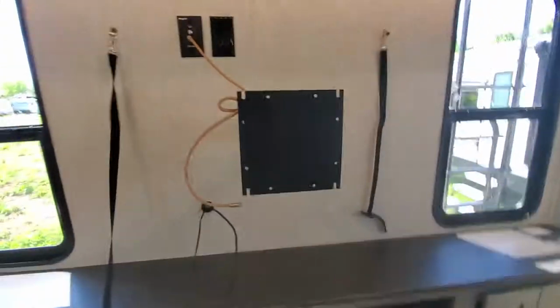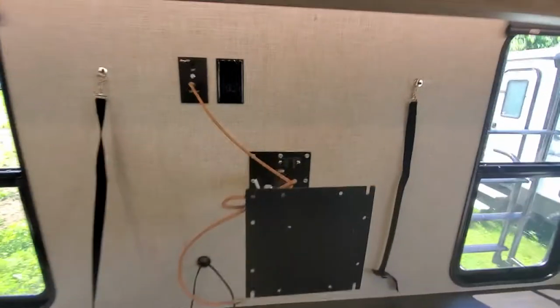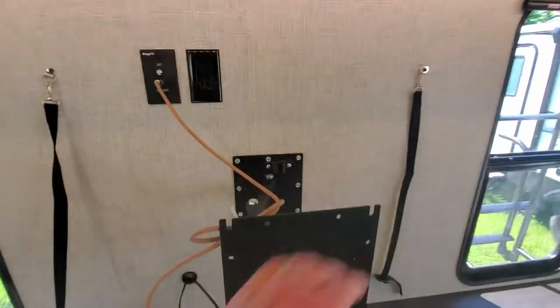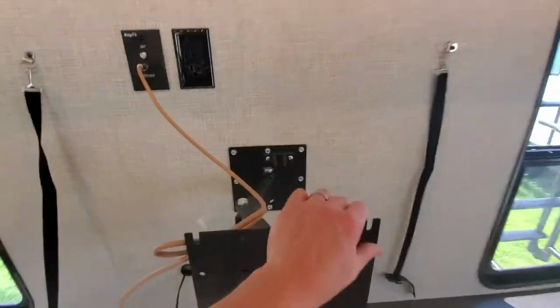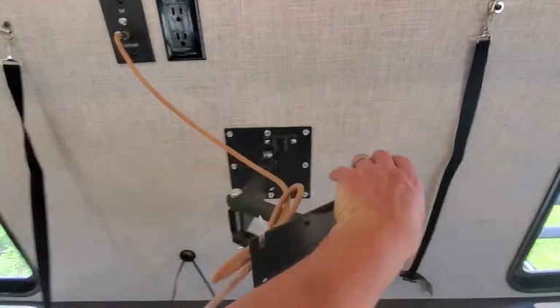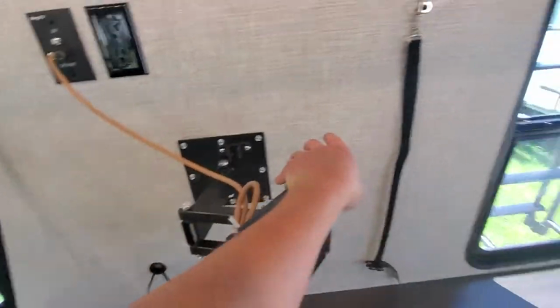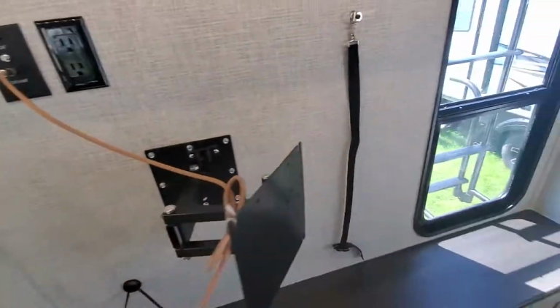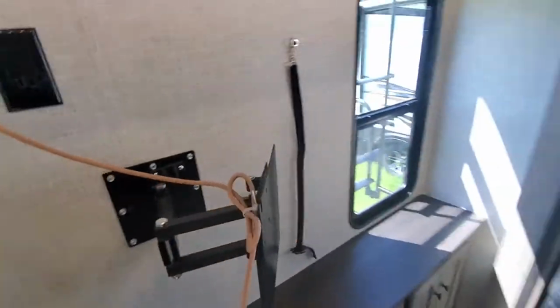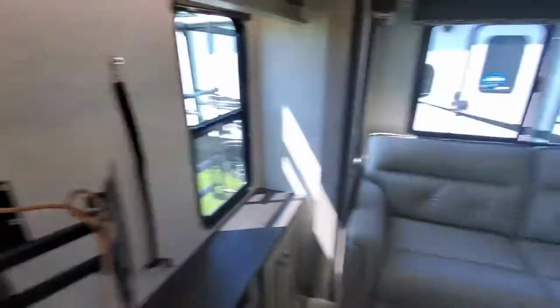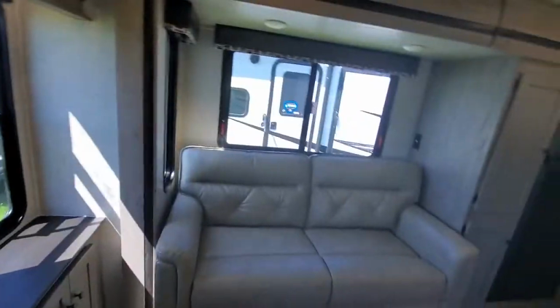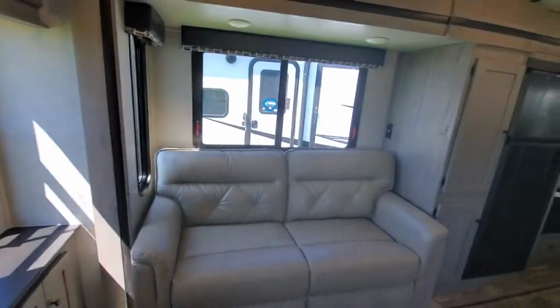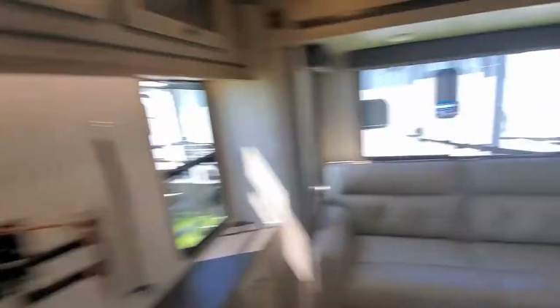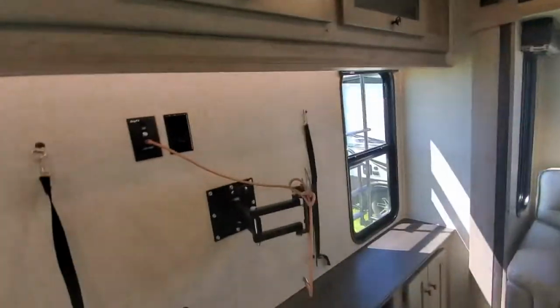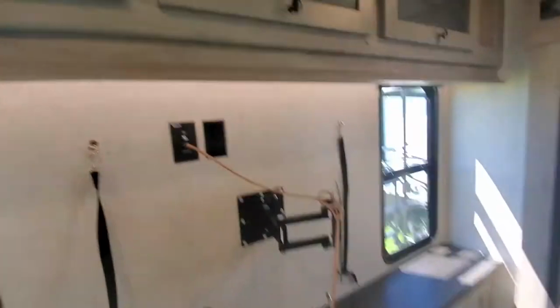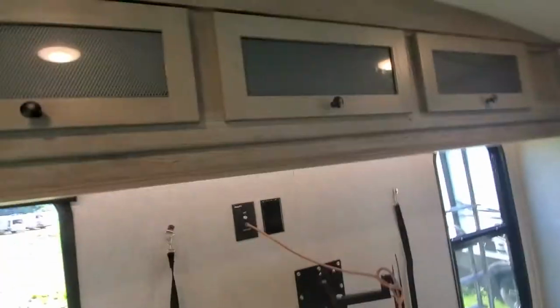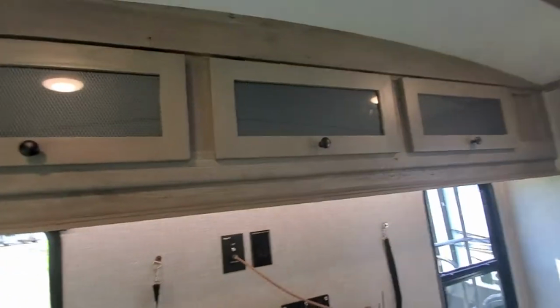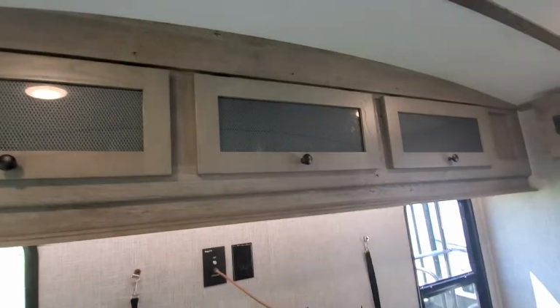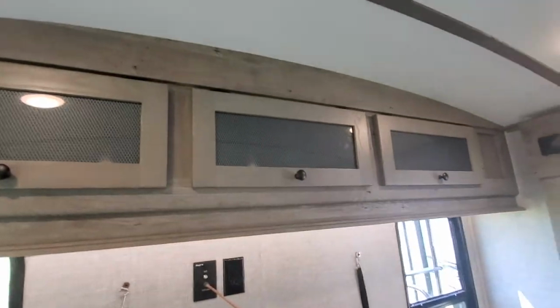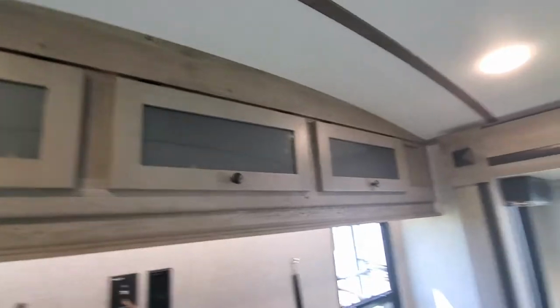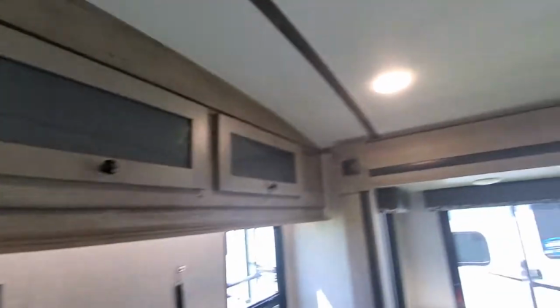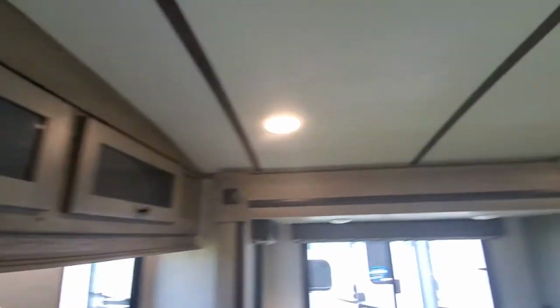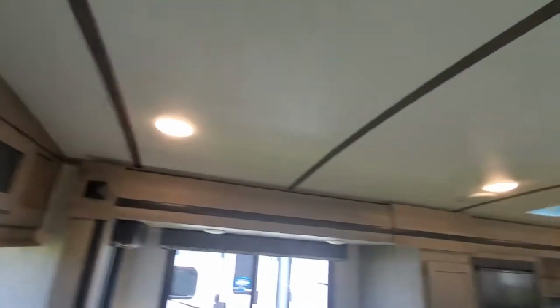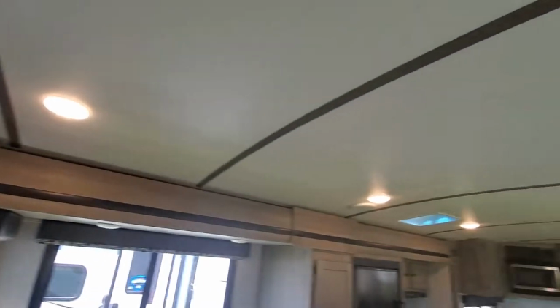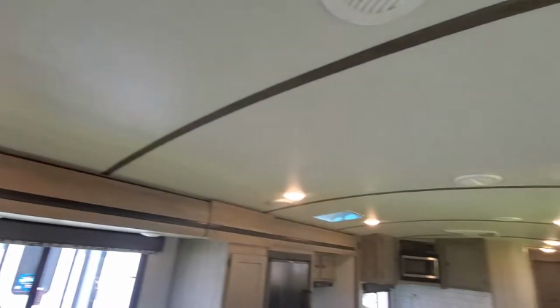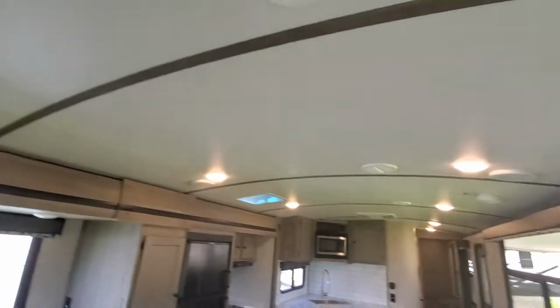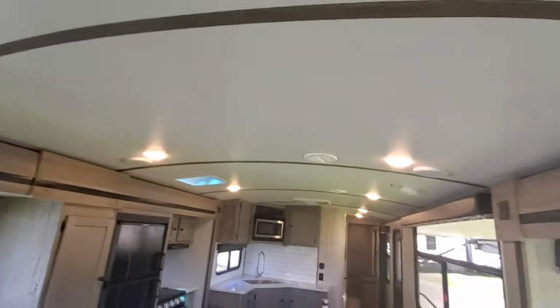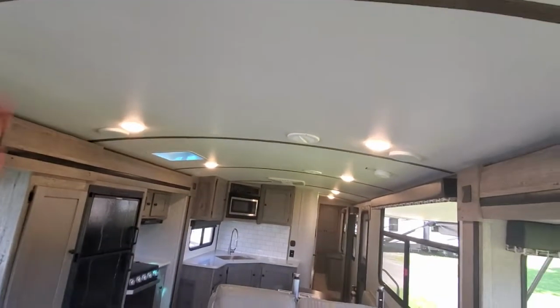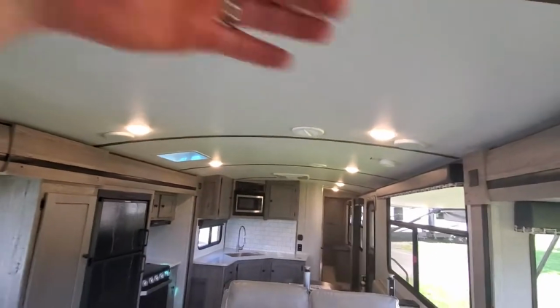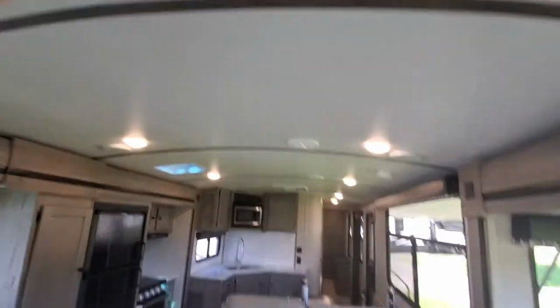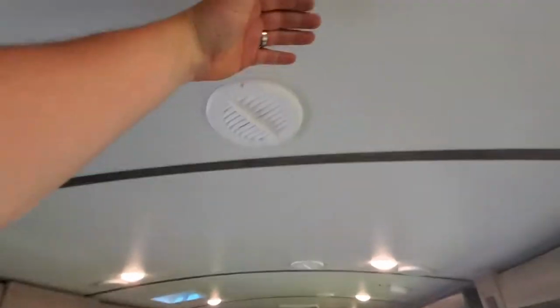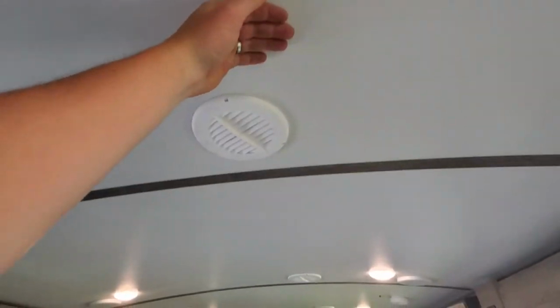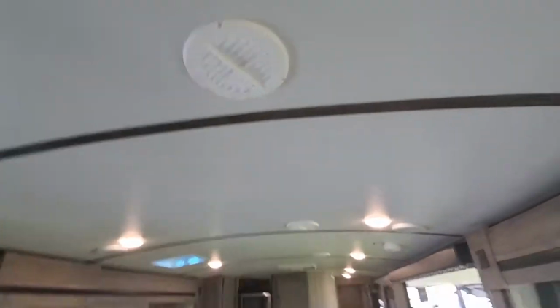This is actually on a swivel mount, so if you're sitting here on the couch you can look over and watch some TV without breaking your neck. Nice barreled ceiling gives you six-eleven height to the ceiling.